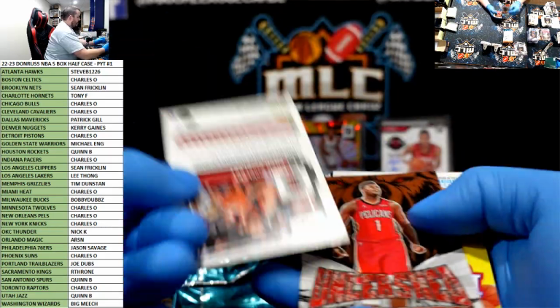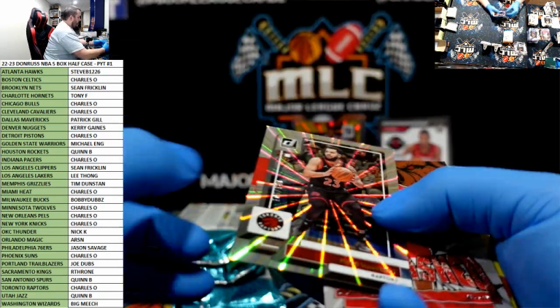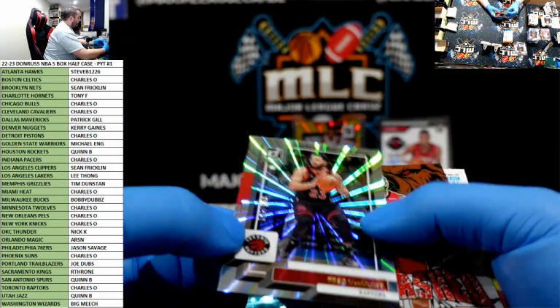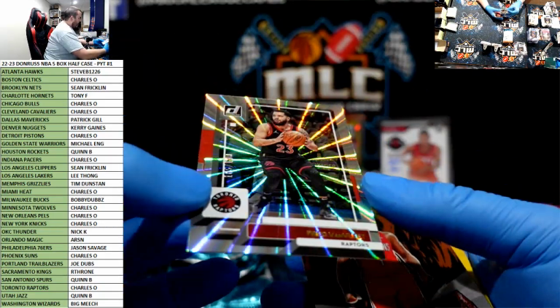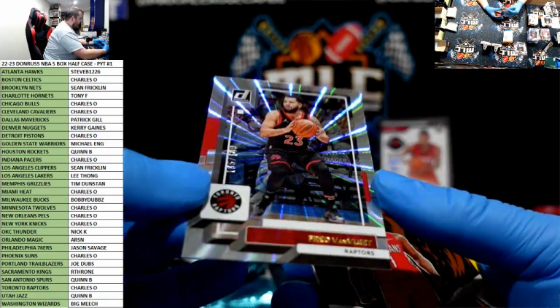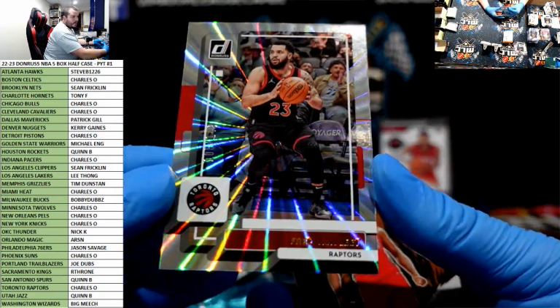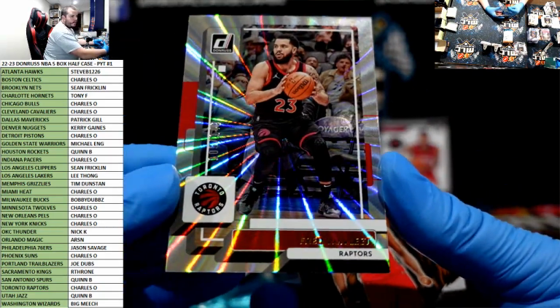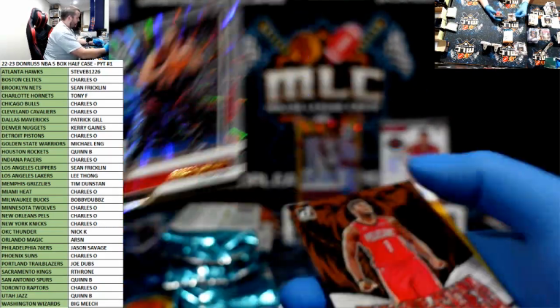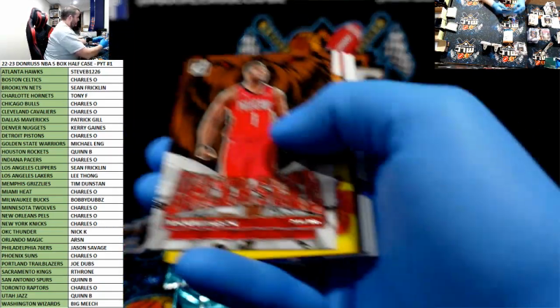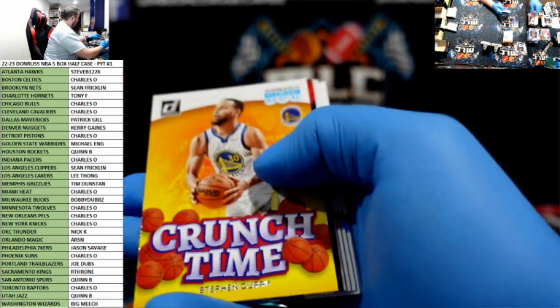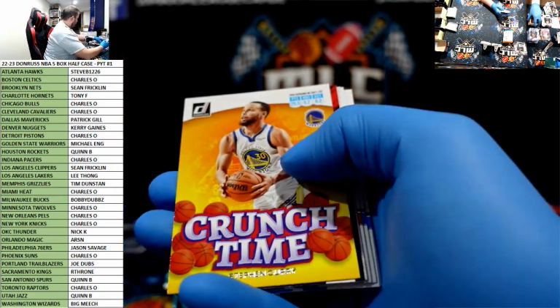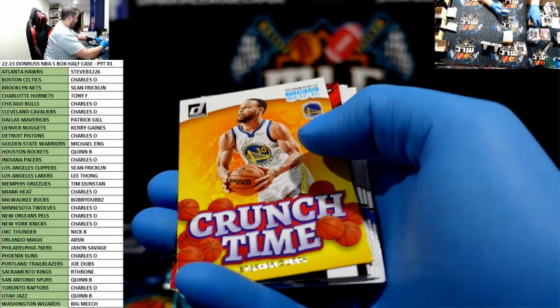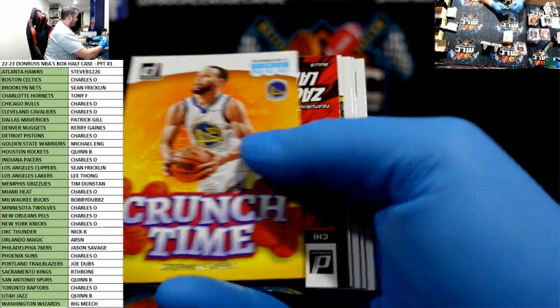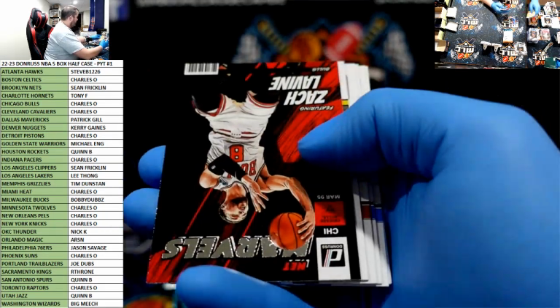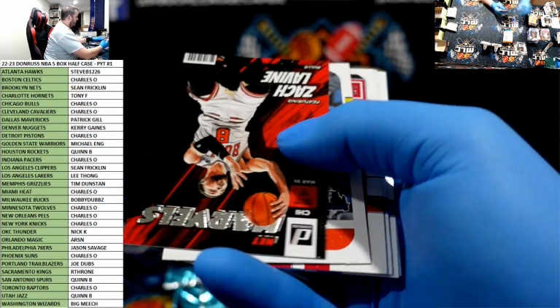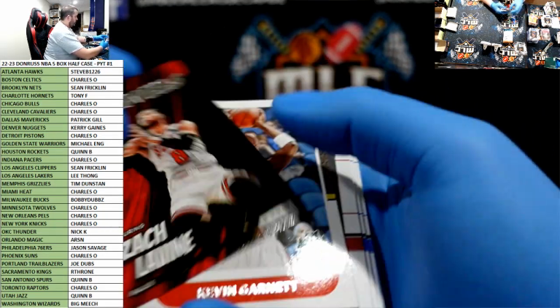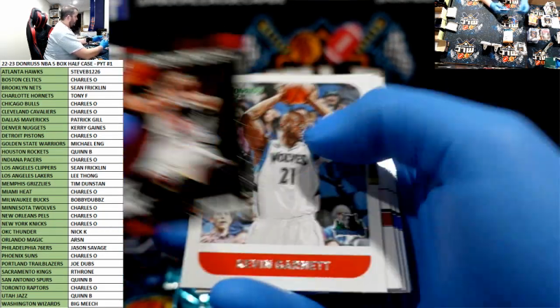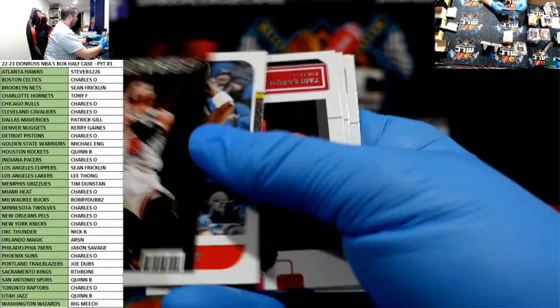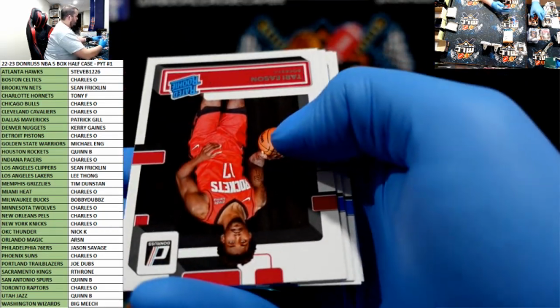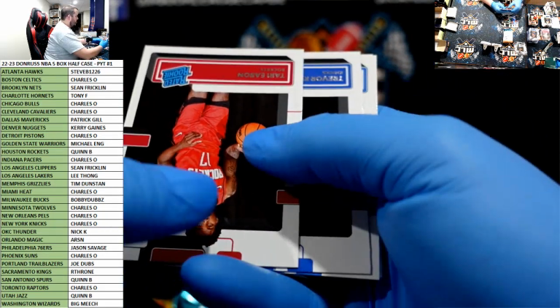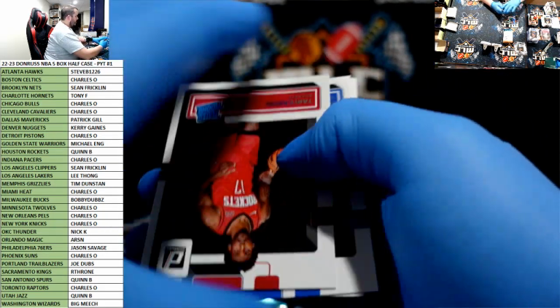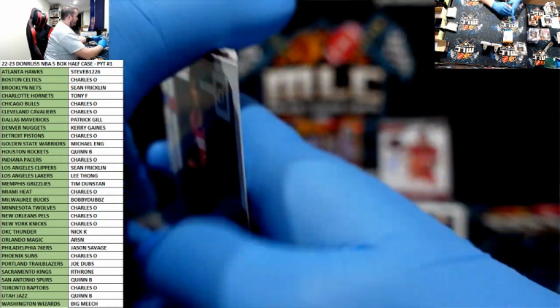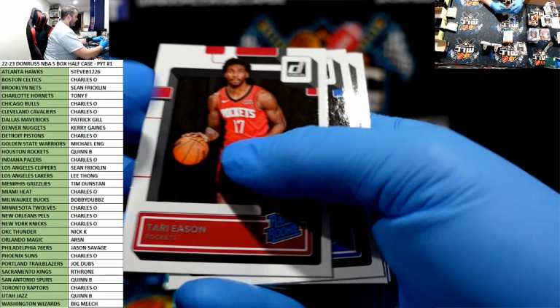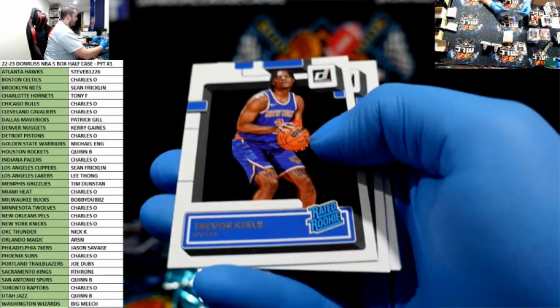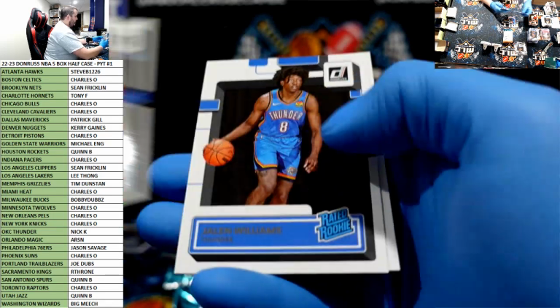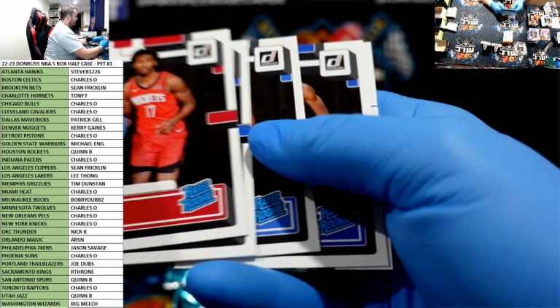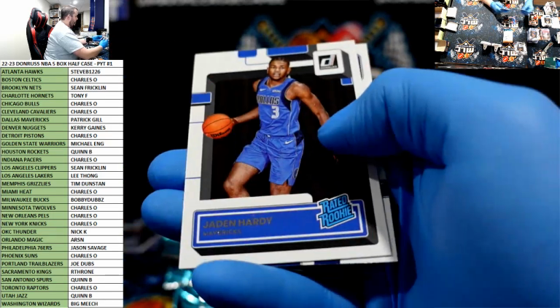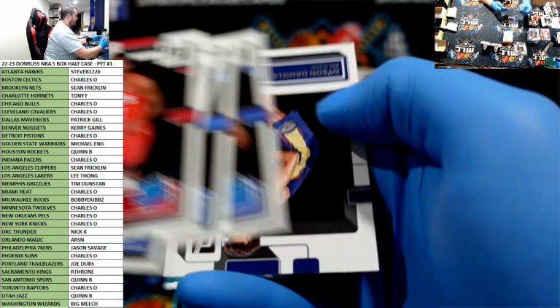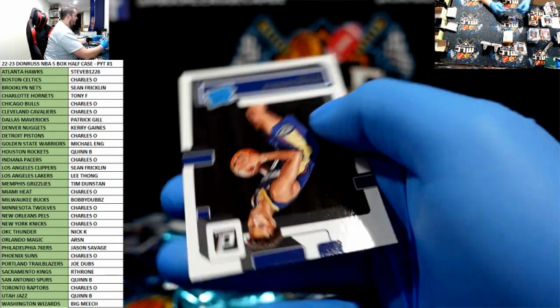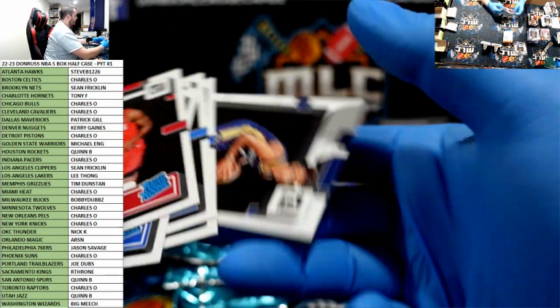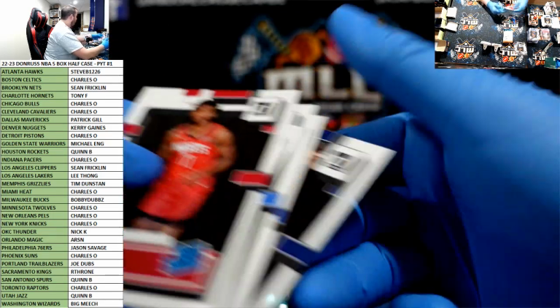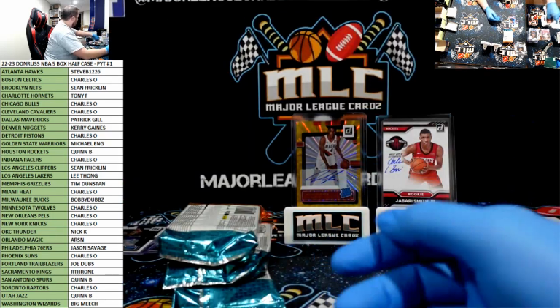Fleet of Vans for the Raptors to $149. LaVine Net Marvels. Eason, Jalen Williams, Dyson Daniels.